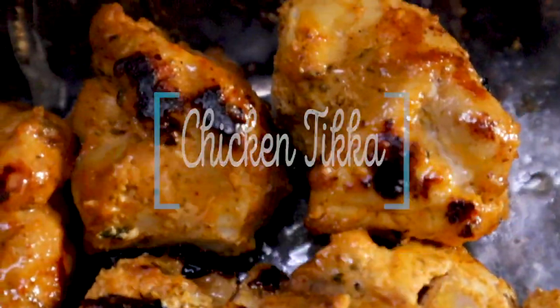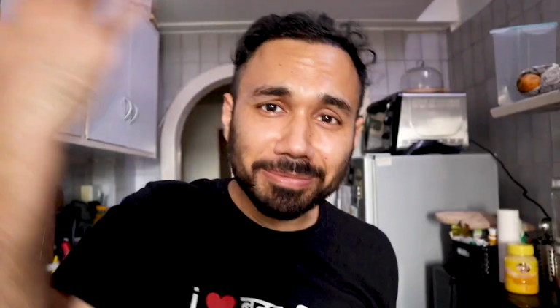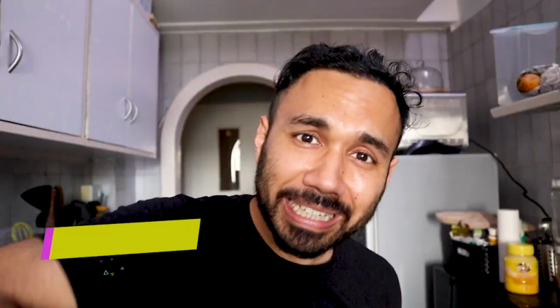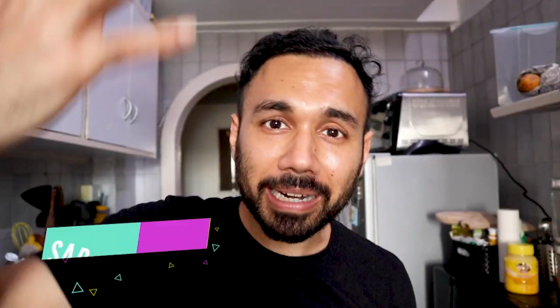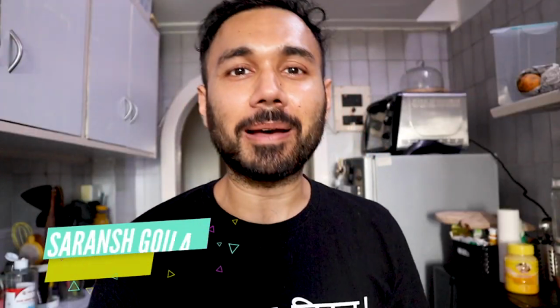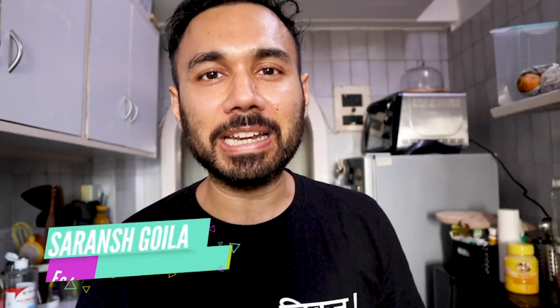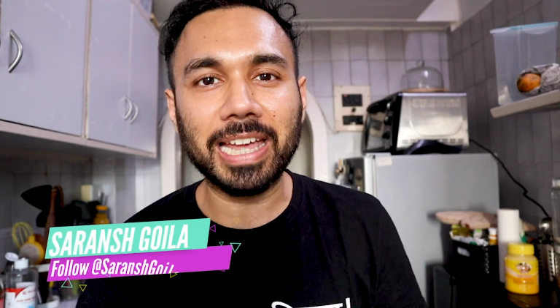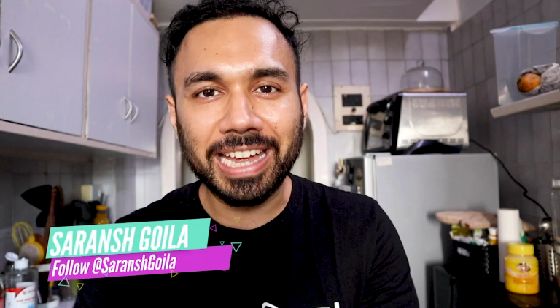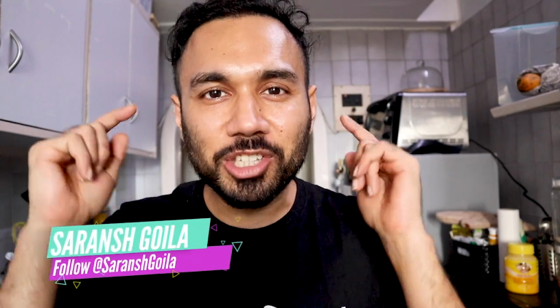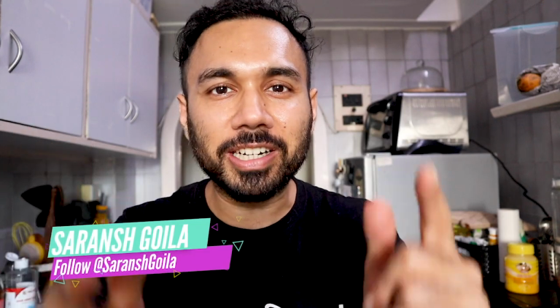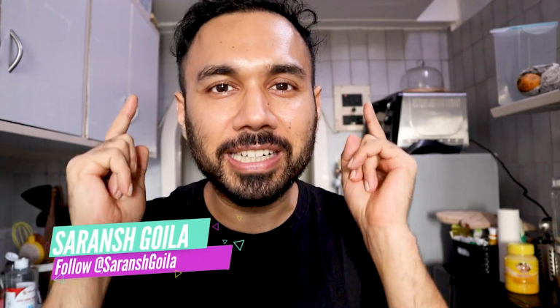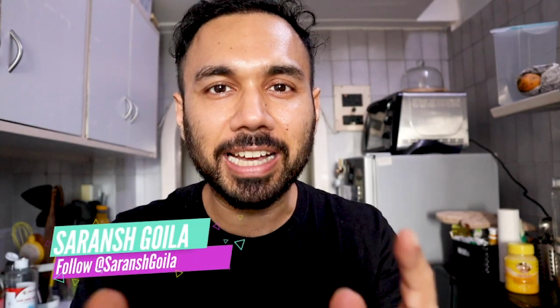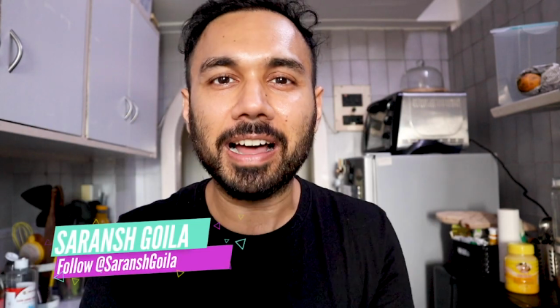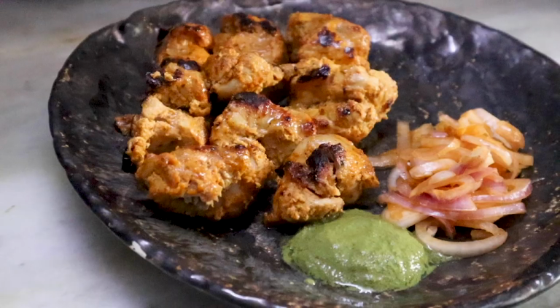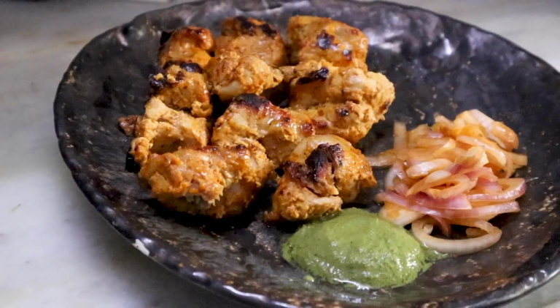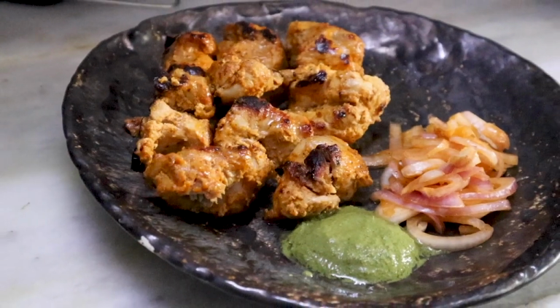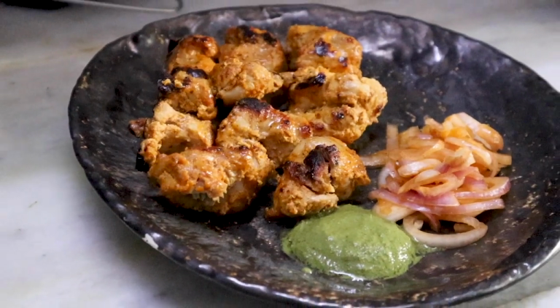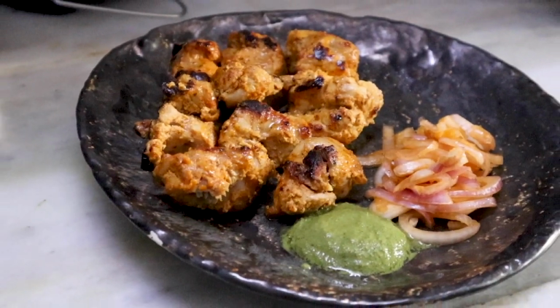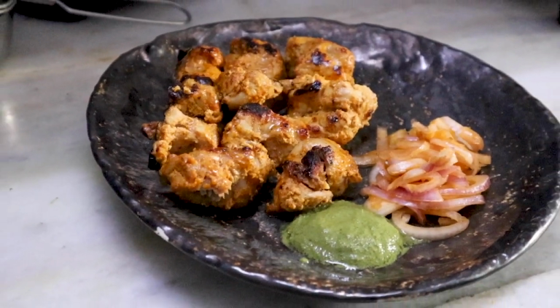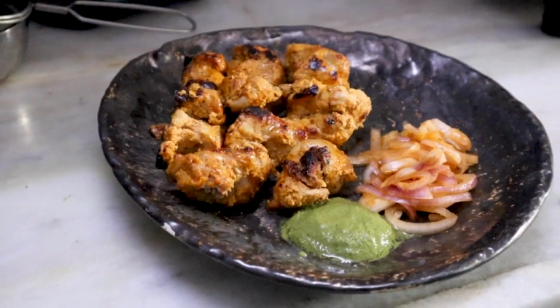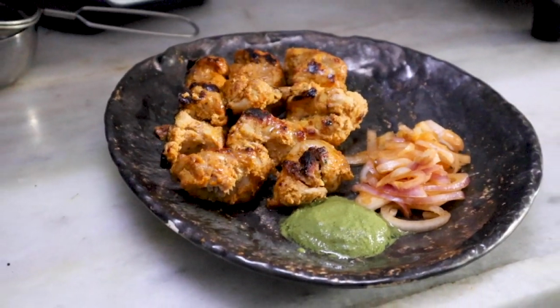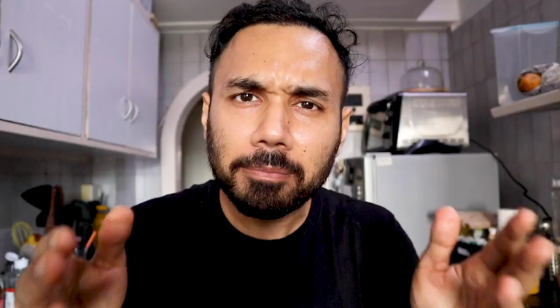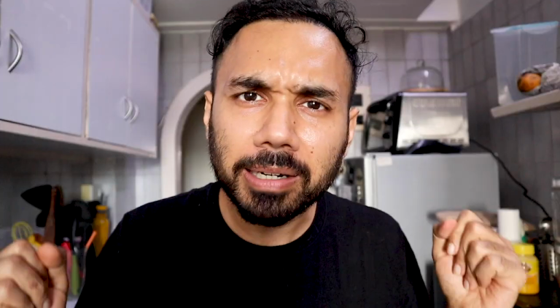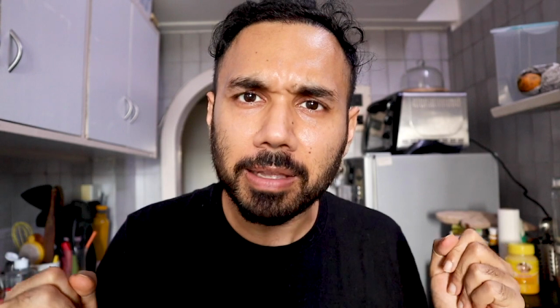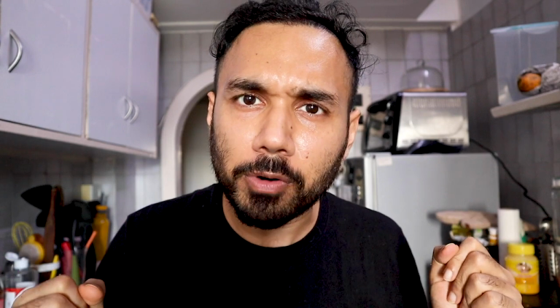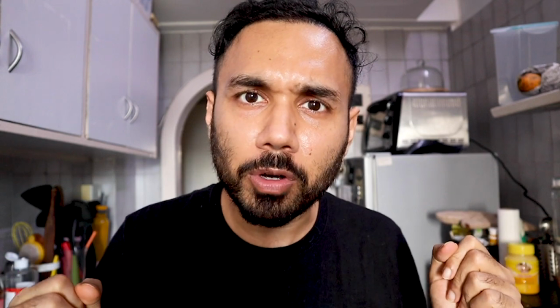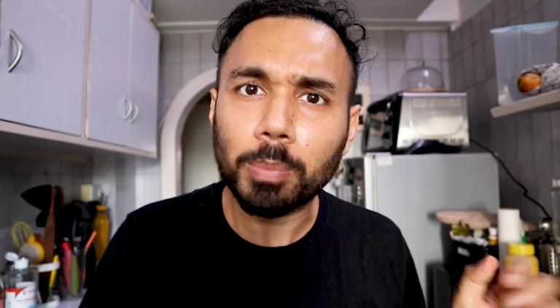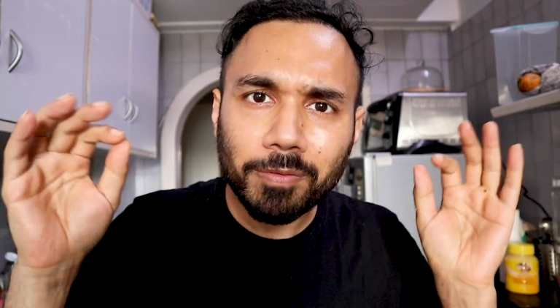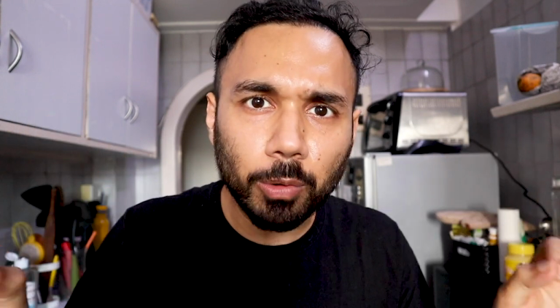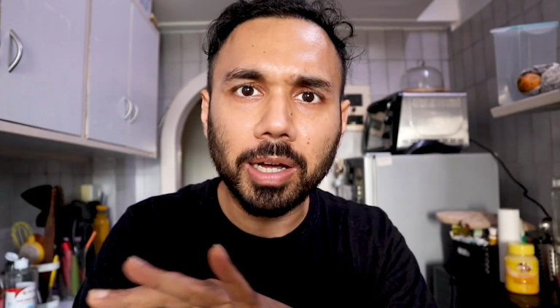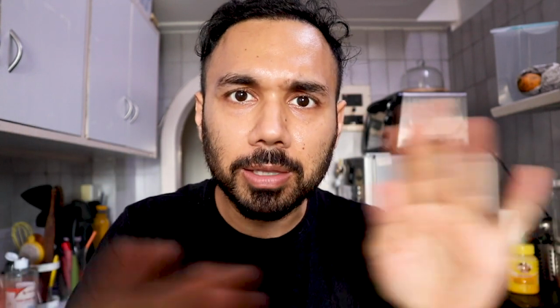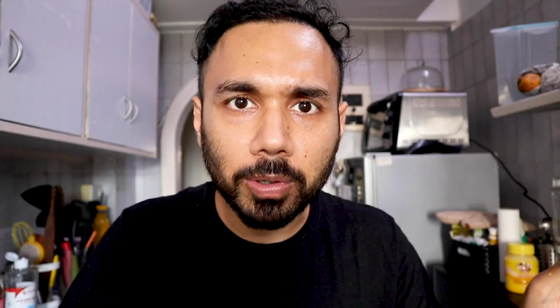This Meaty Monday, you are going to learn chicken tikka — that perfect restaurant-style chicken tikka but in the comfort of your home without a tandoor.